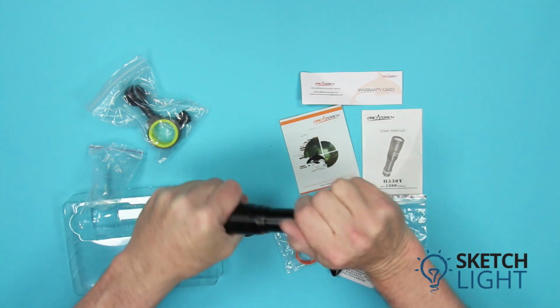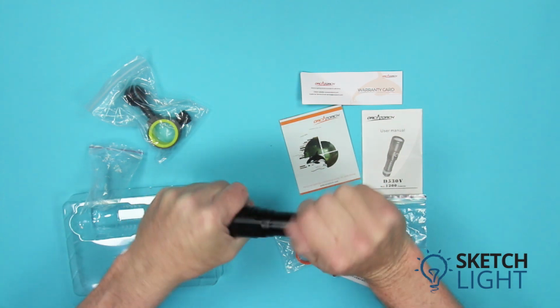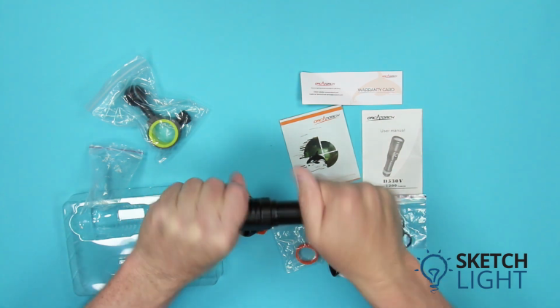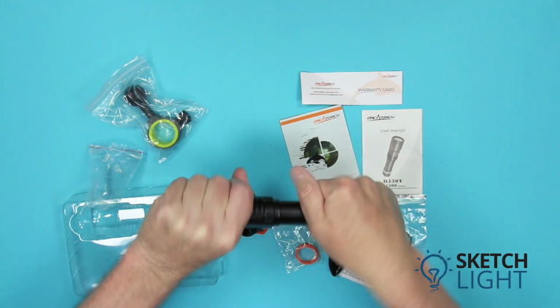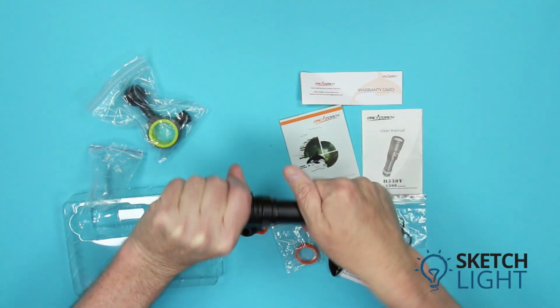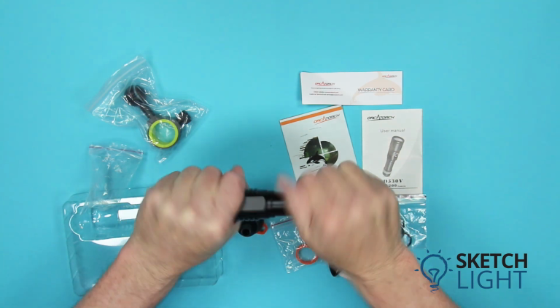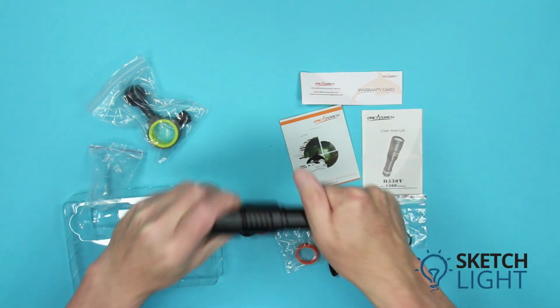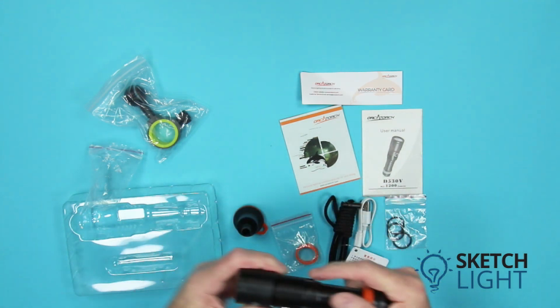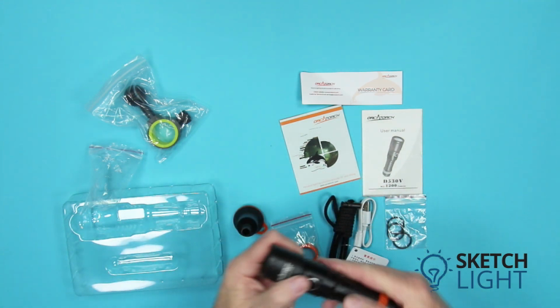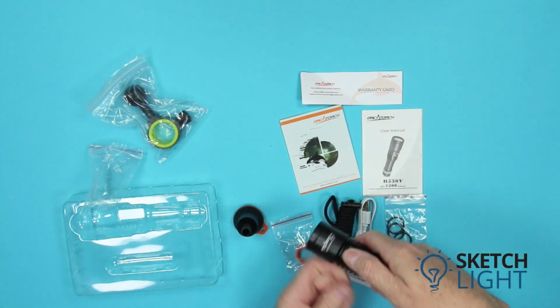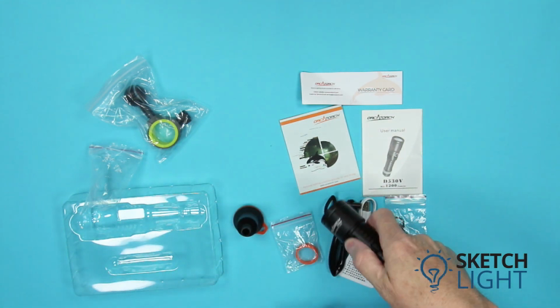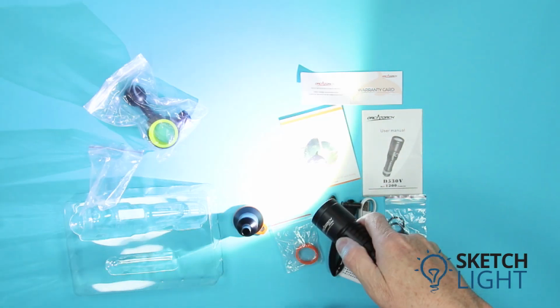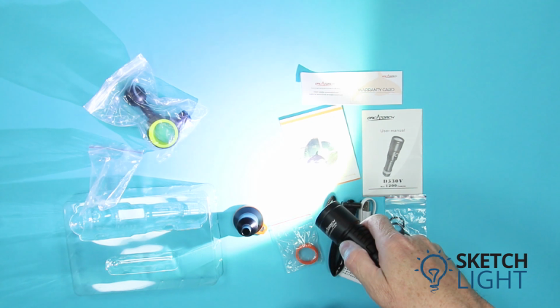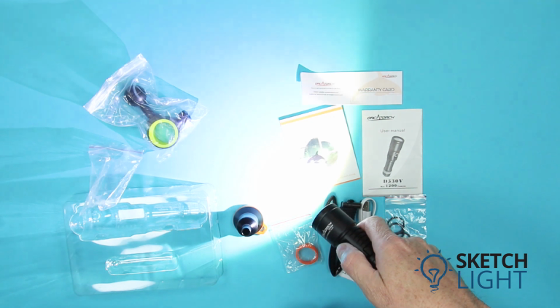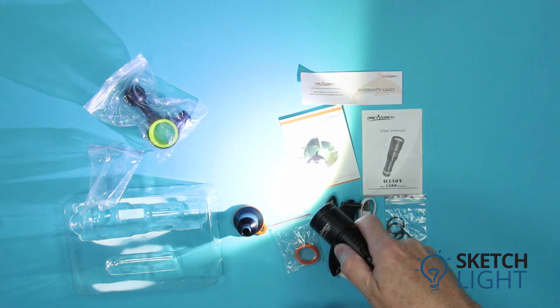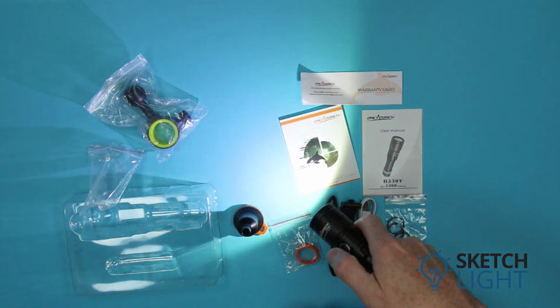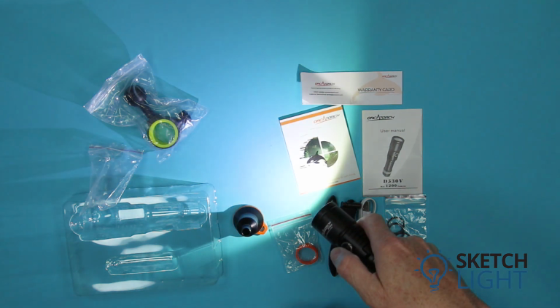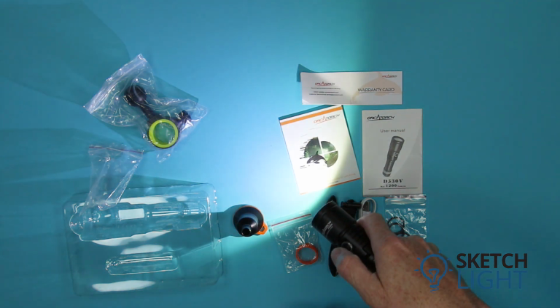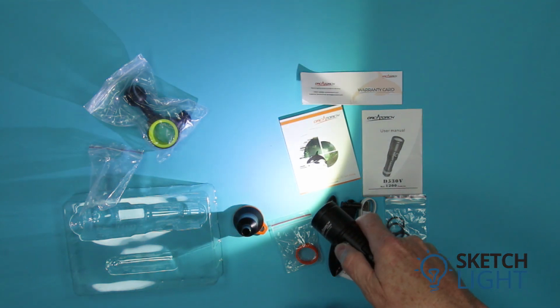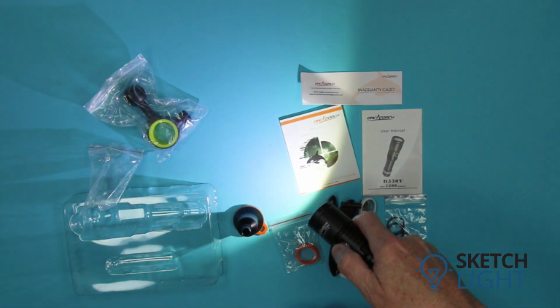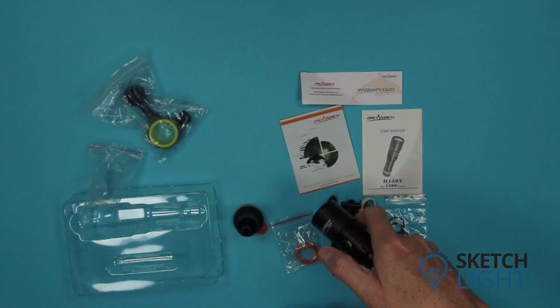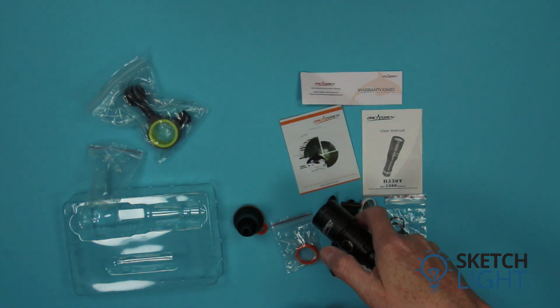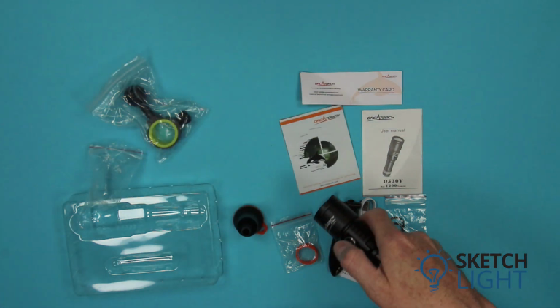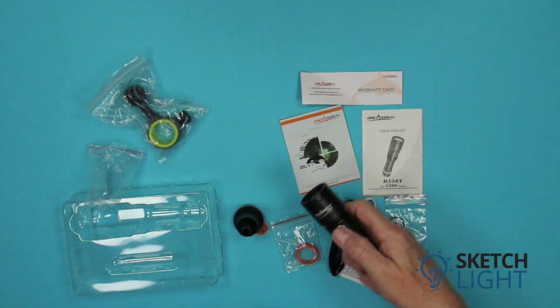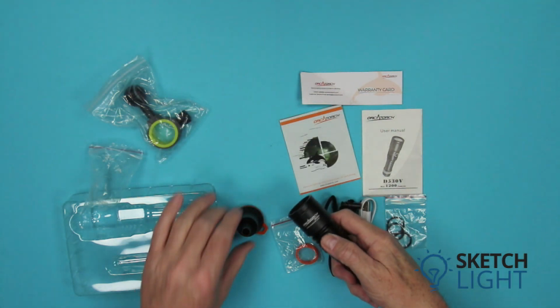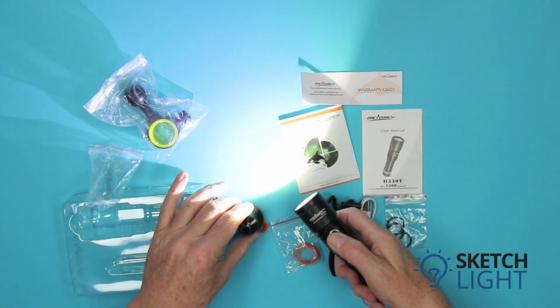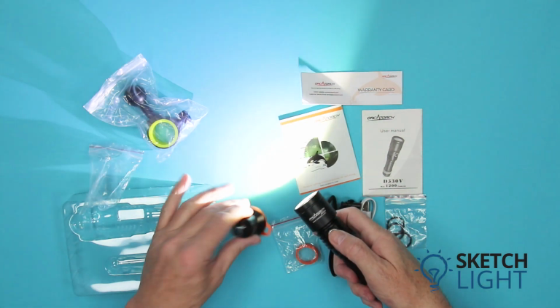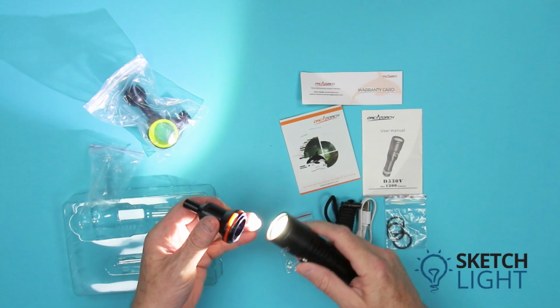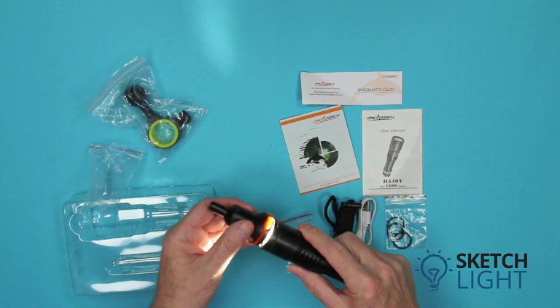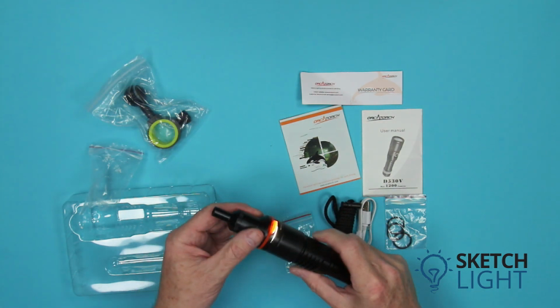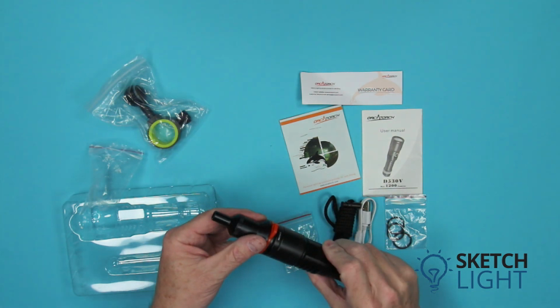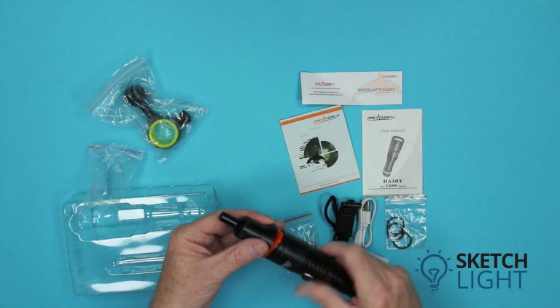Pressing the button activates the torch, outputting 1200 lumens on high. Another push of the button drops the output down to 290 lumens on low. Press the button again to turn off the torch.